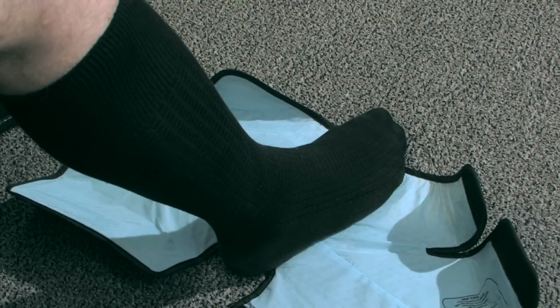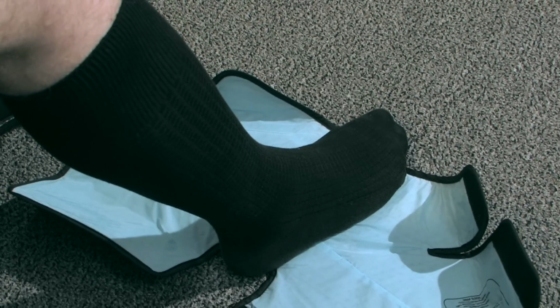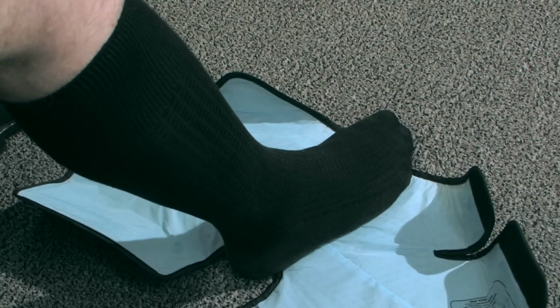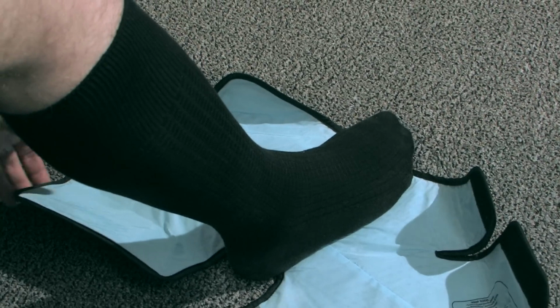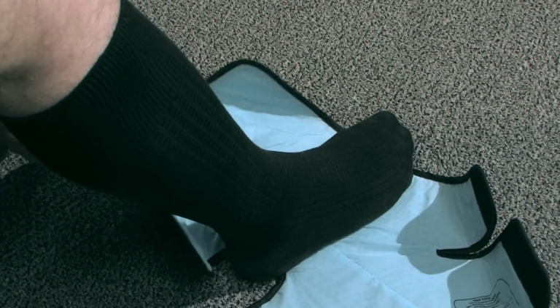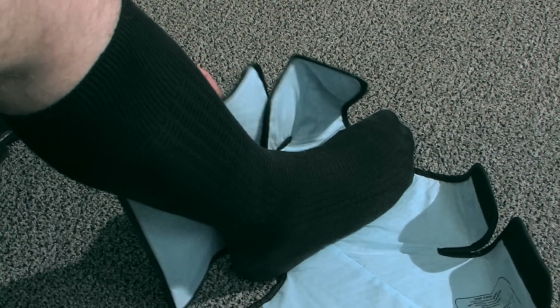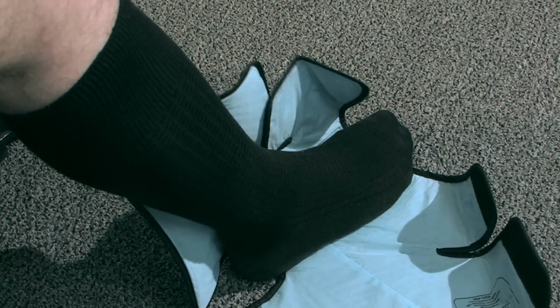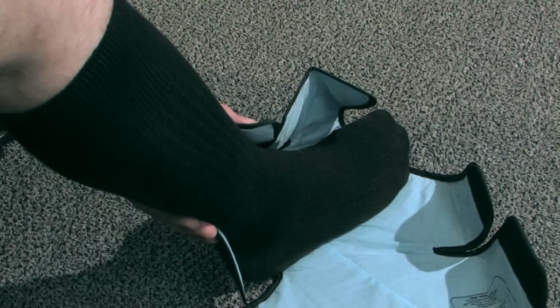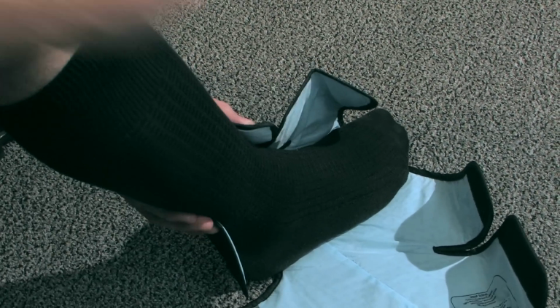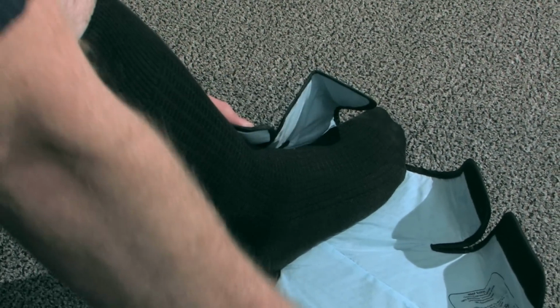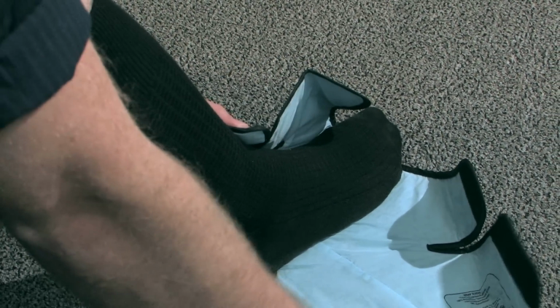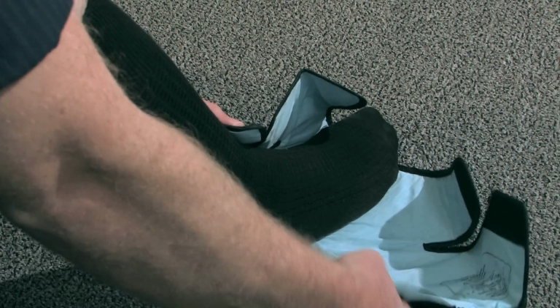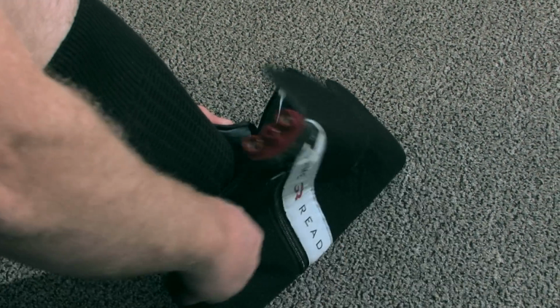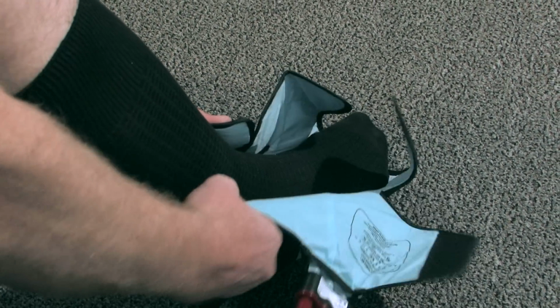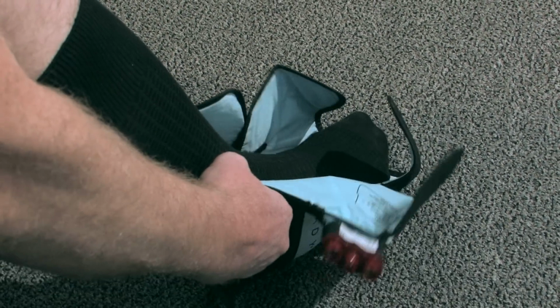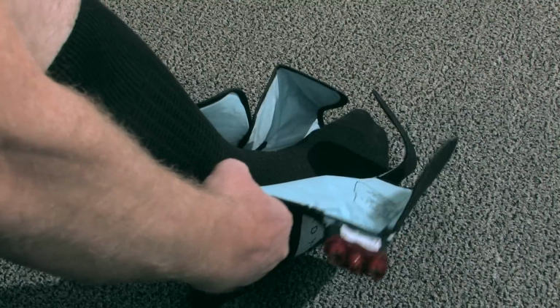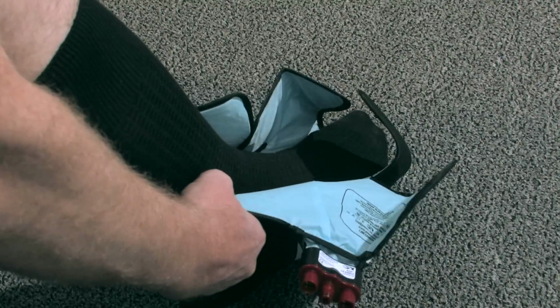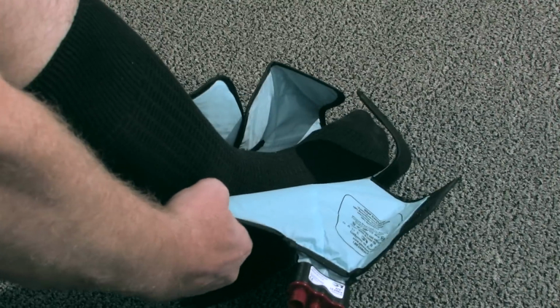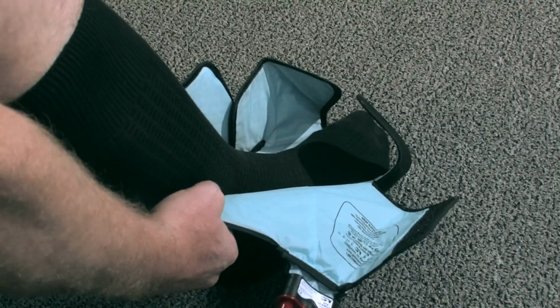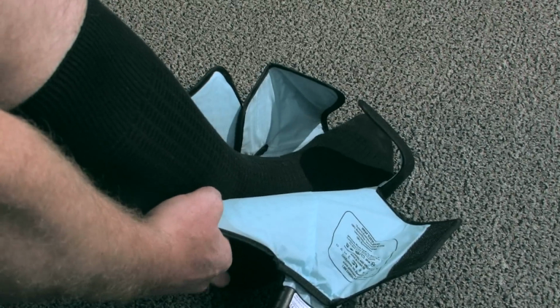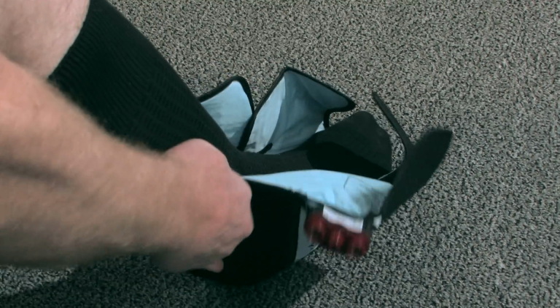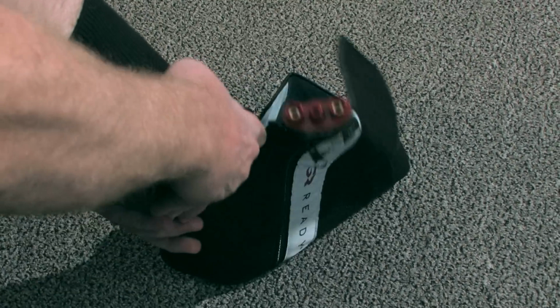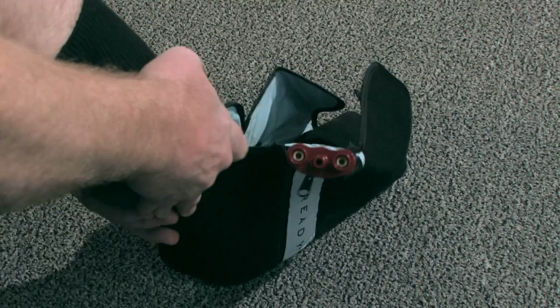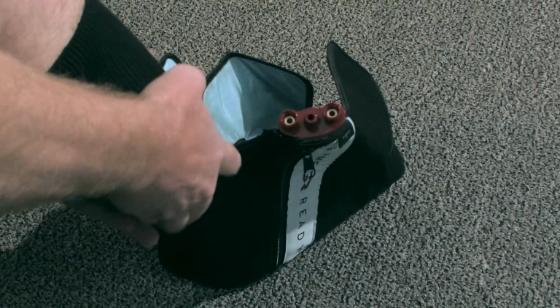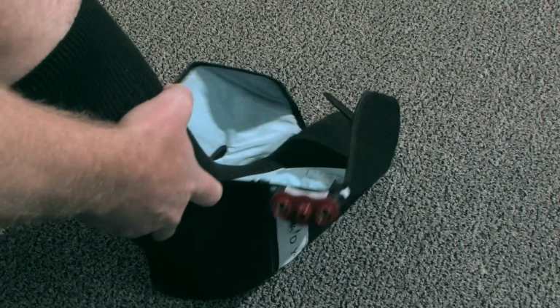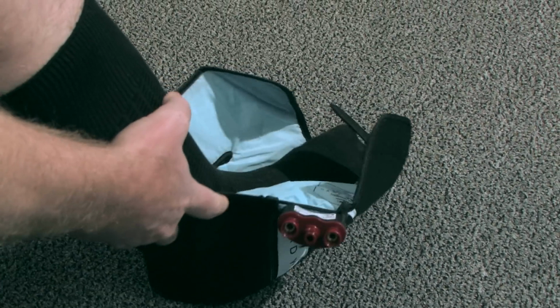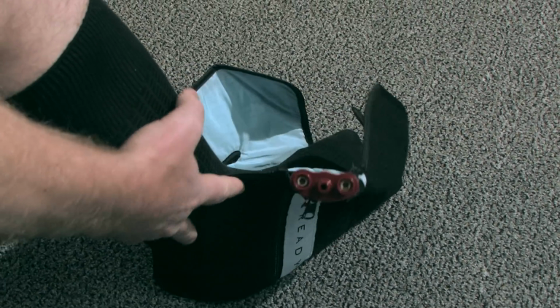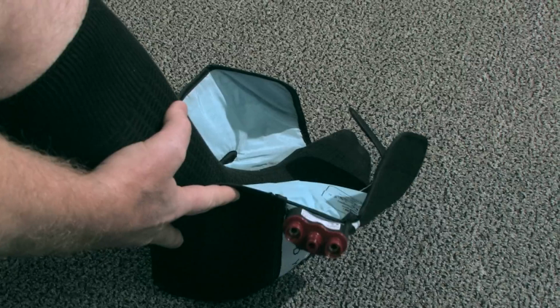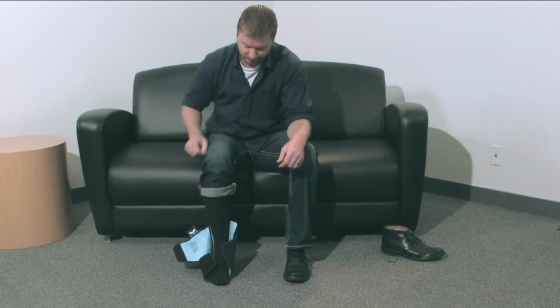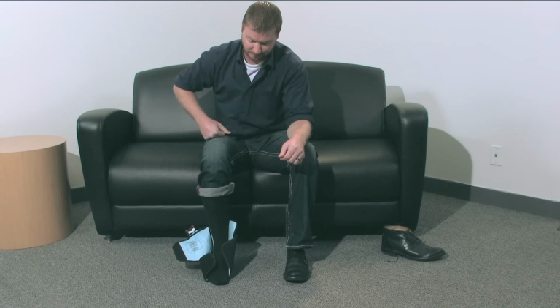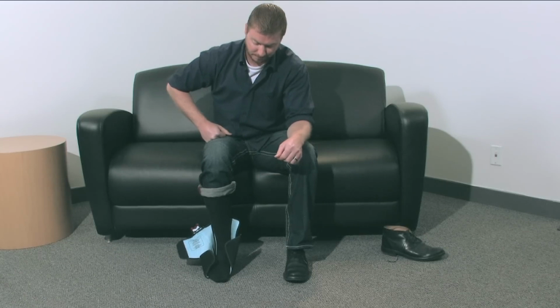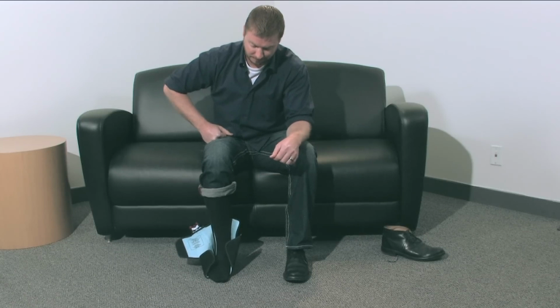Secure the back of the wrap by grabbing and holding the left flap against your lower calf. Take the right back flap and fold over the left and attach. Slide your heel to the back of the wrap.